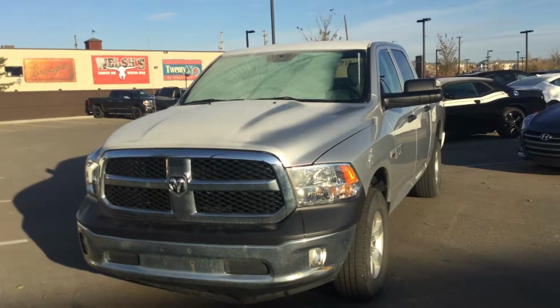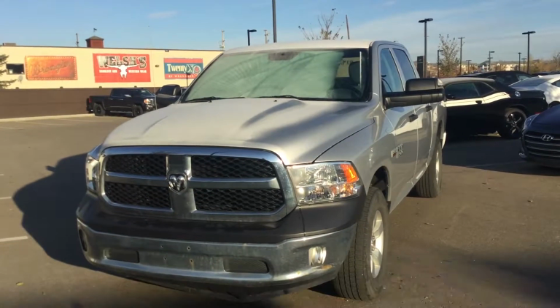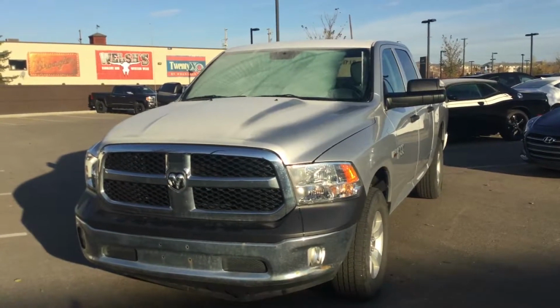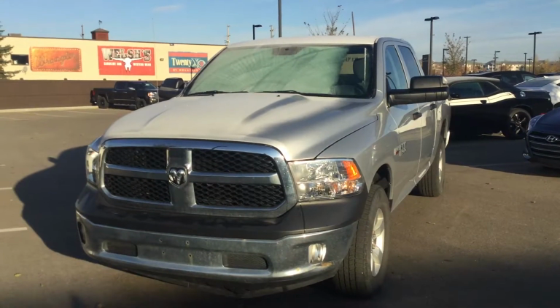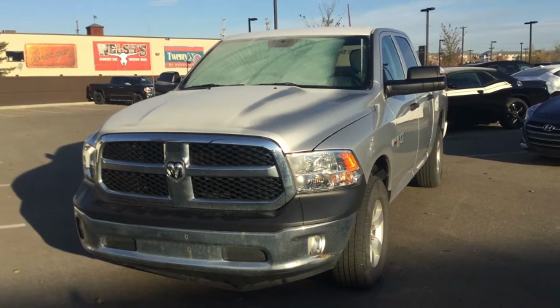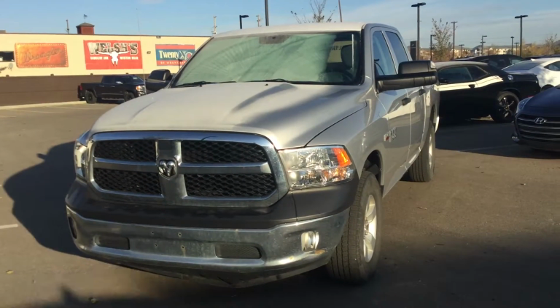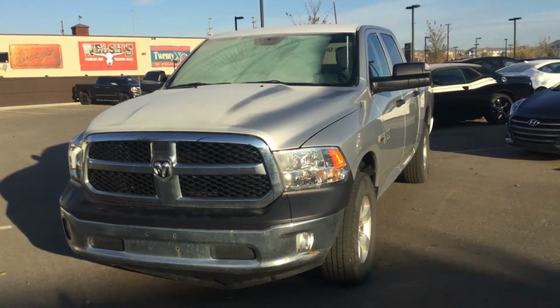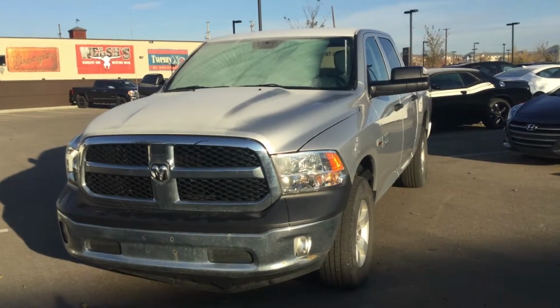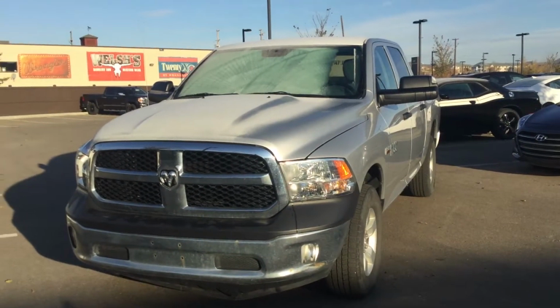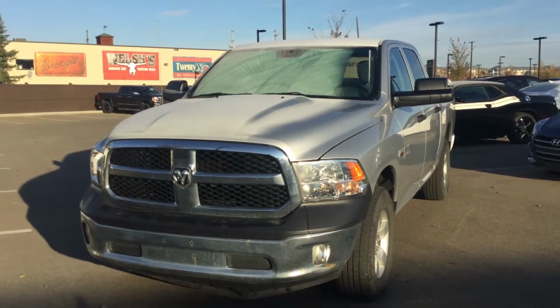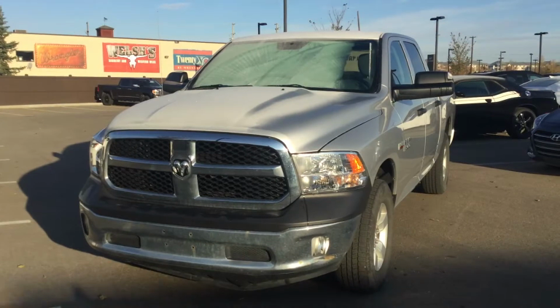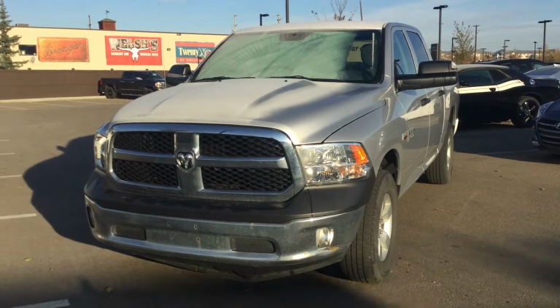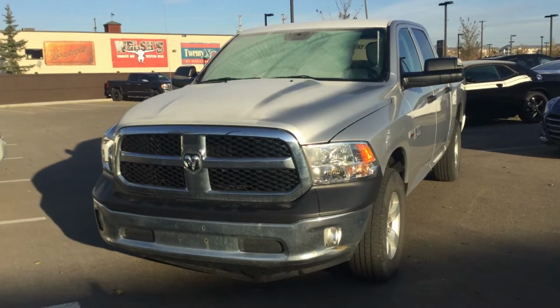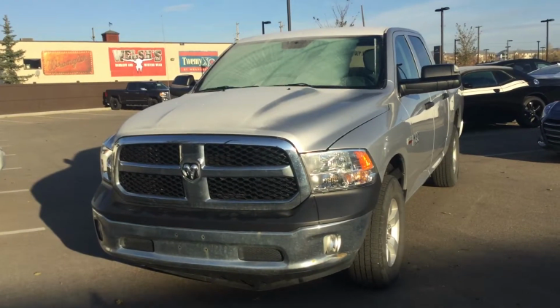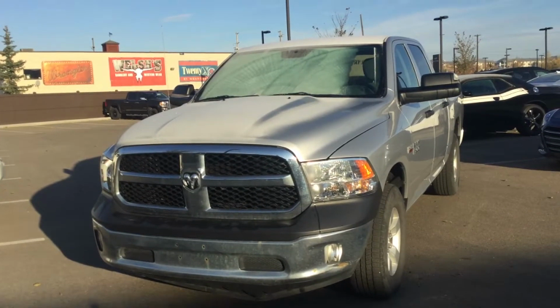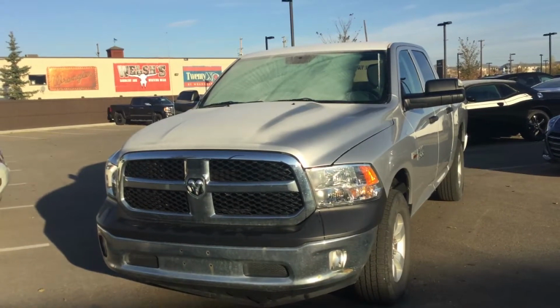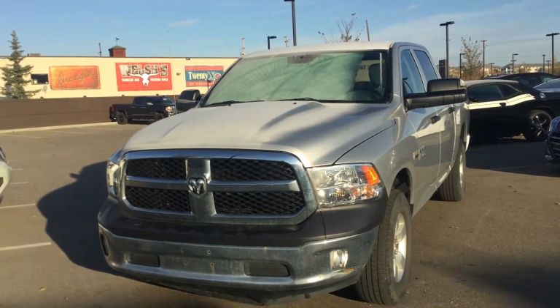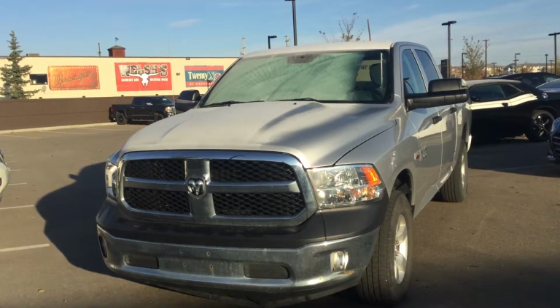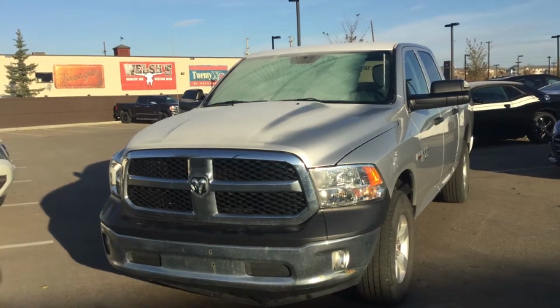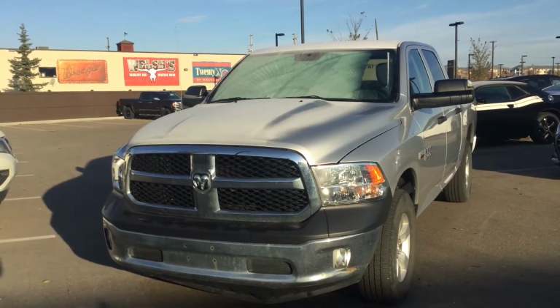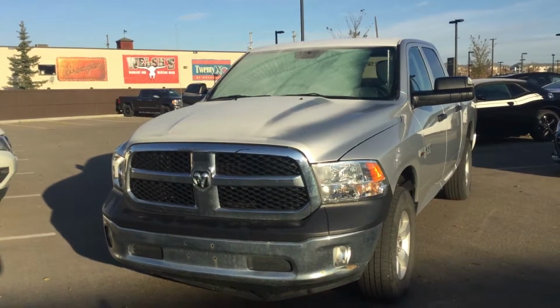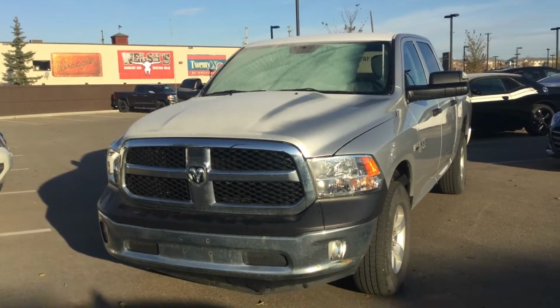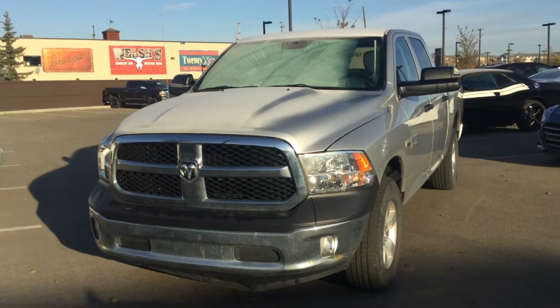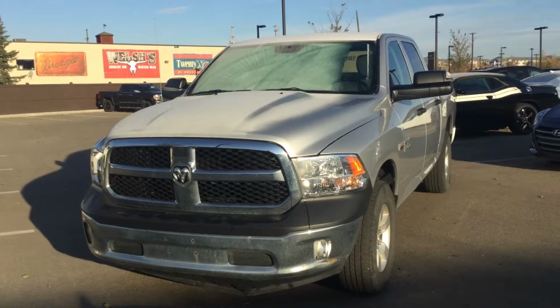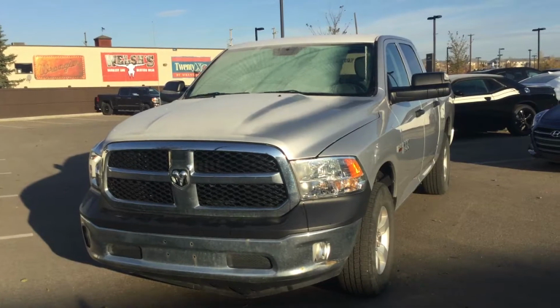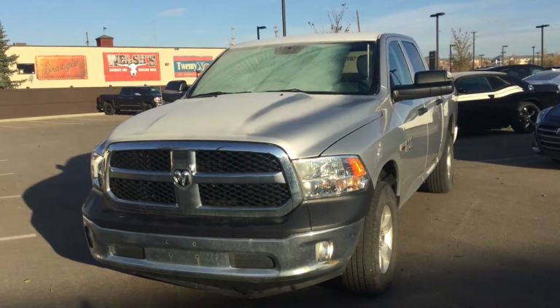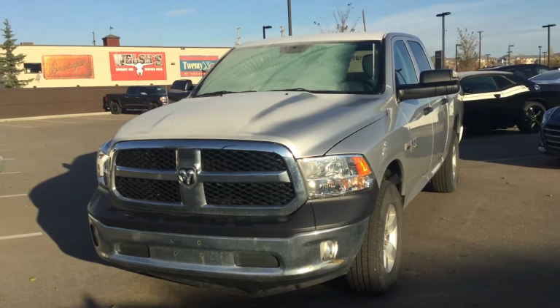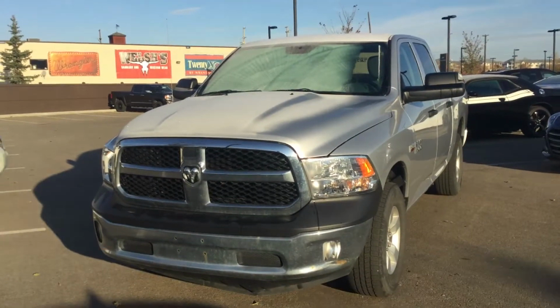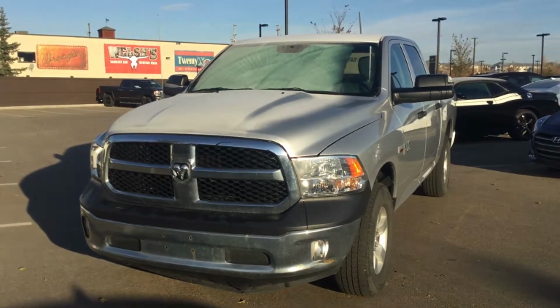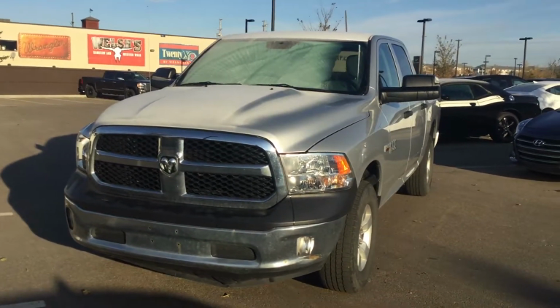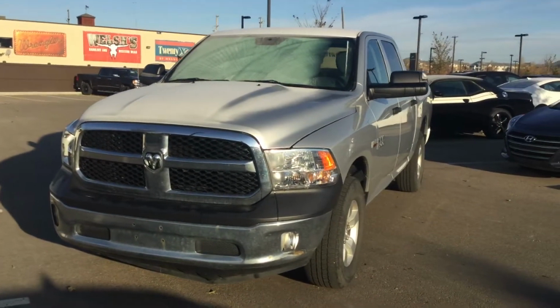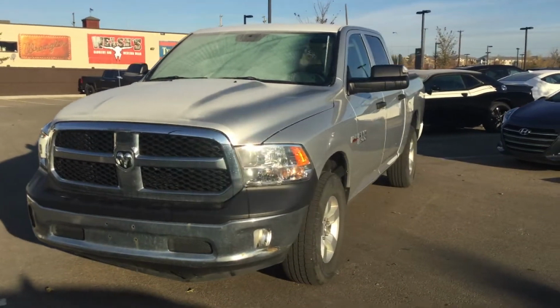Hello Lawrence, this is Billy here at River City Hyundai in Edmonton. I just want to thank you for your inquiry on the 2014 Dodge Ram 1500. I just wanted to do a quick video walk around so you can get a closer look at the vehicle. This is the exact one right here.